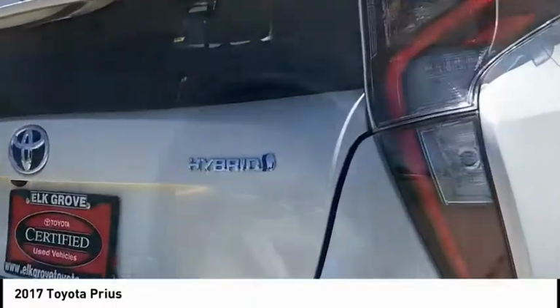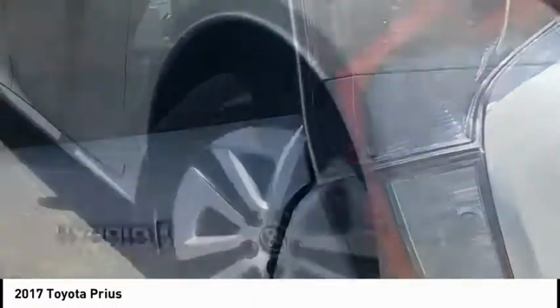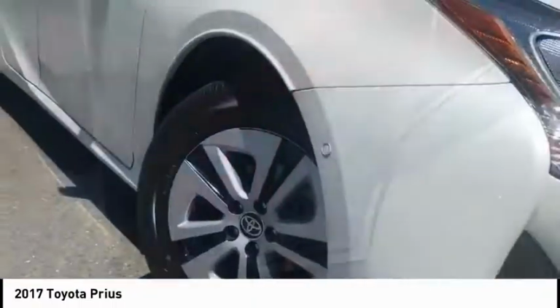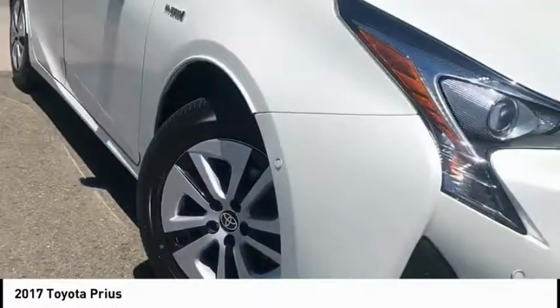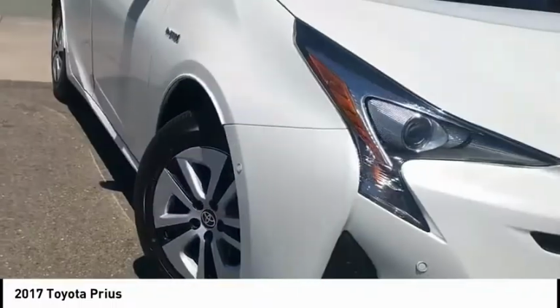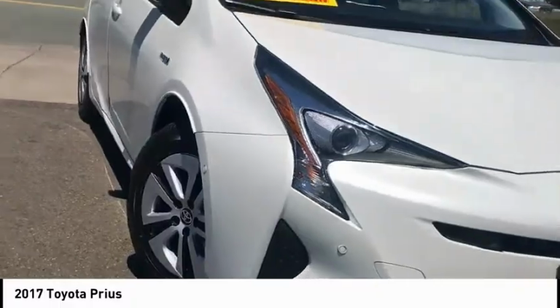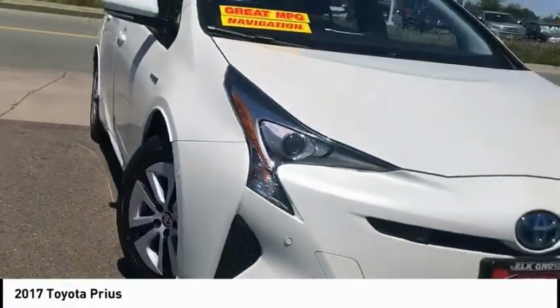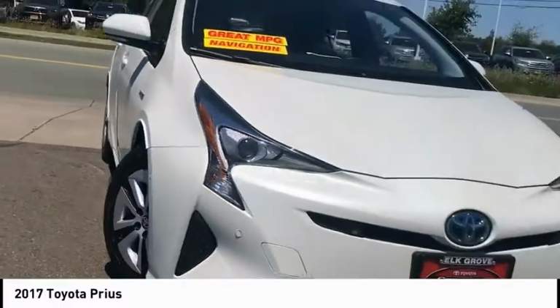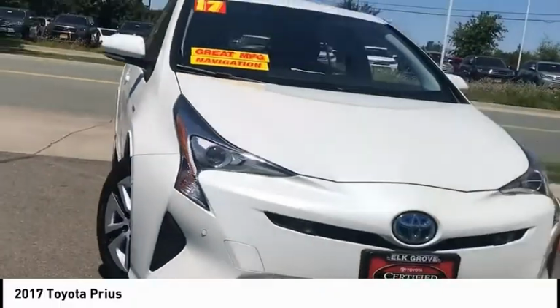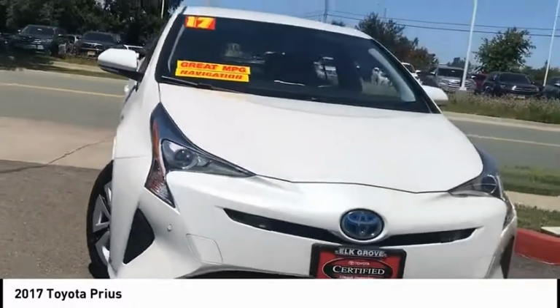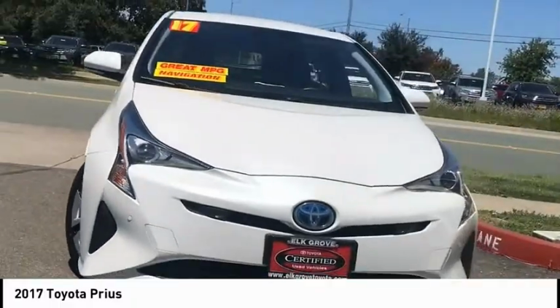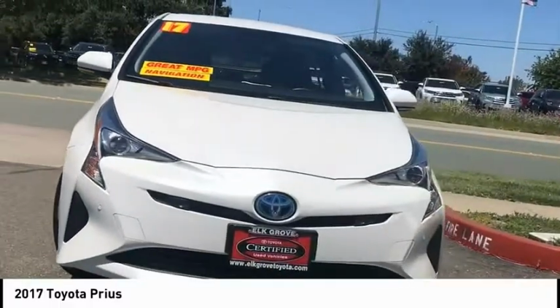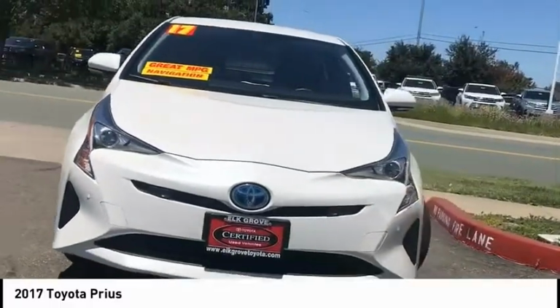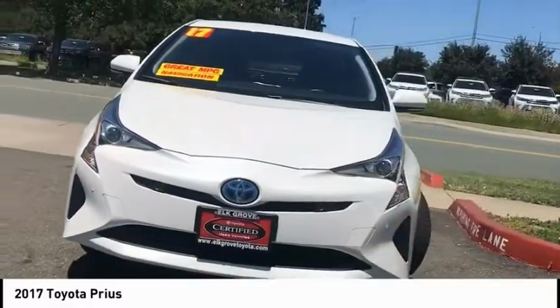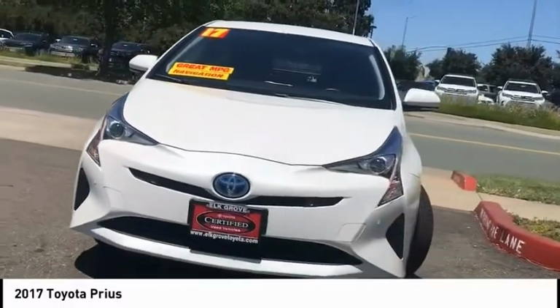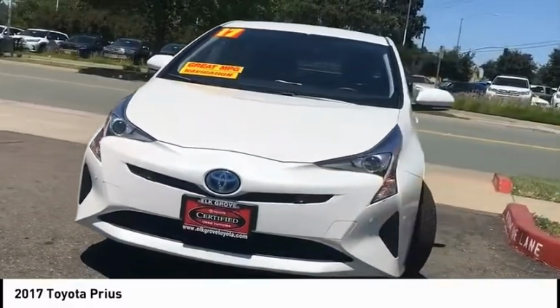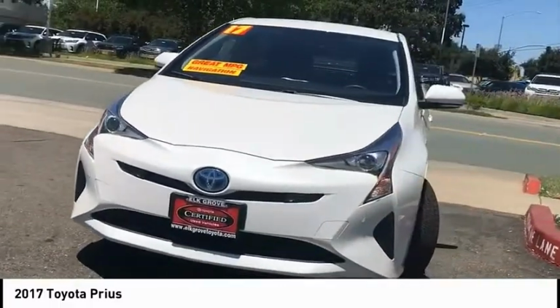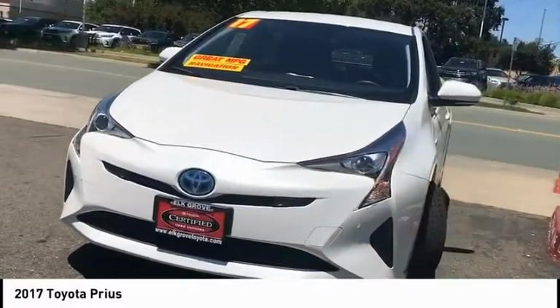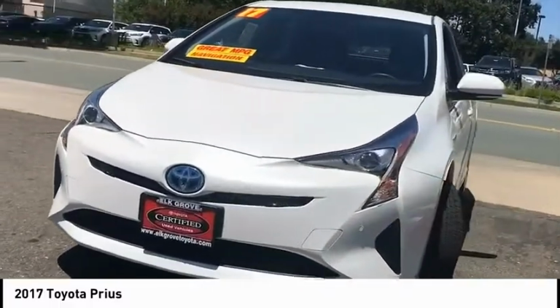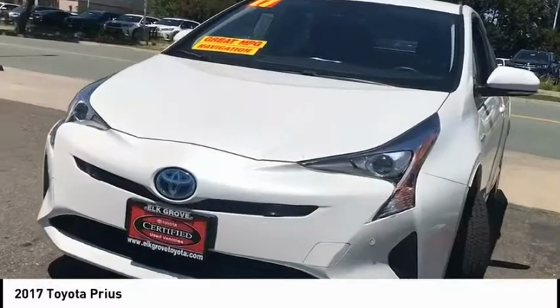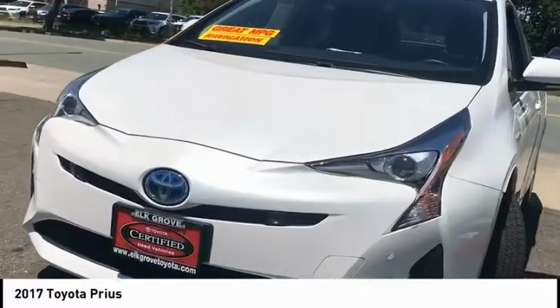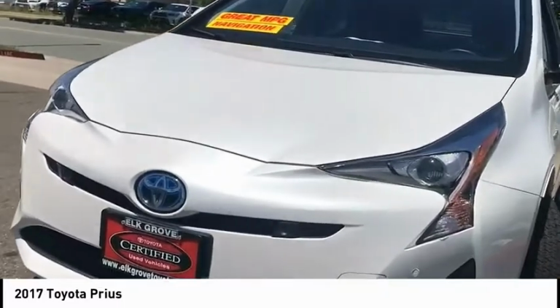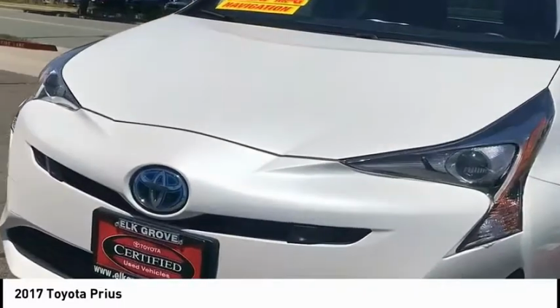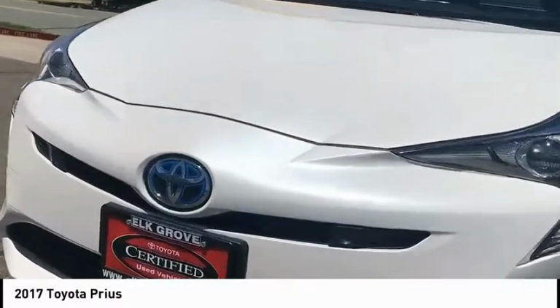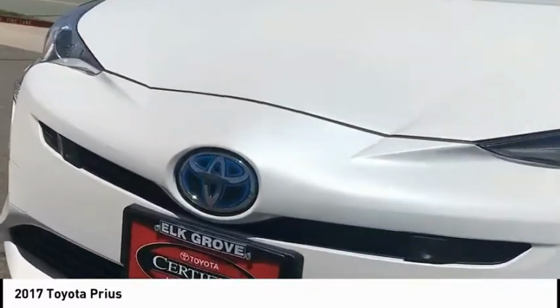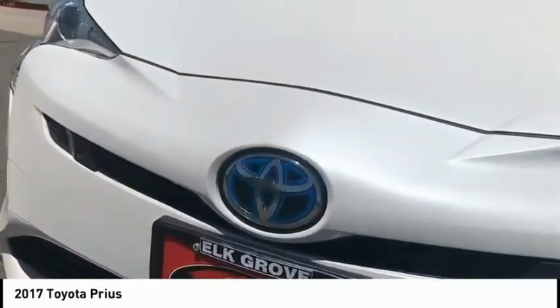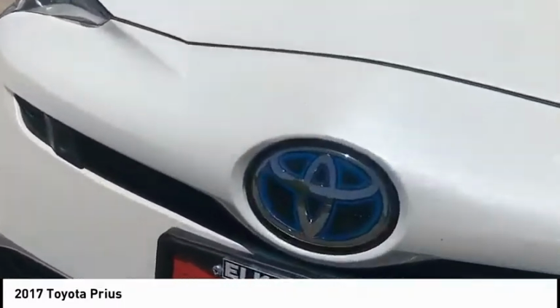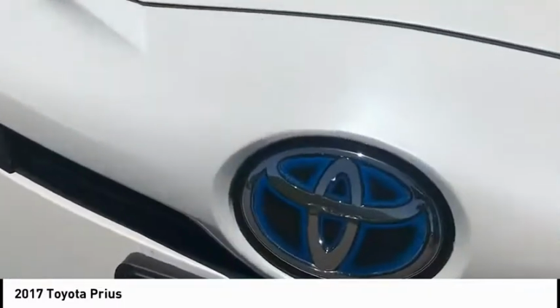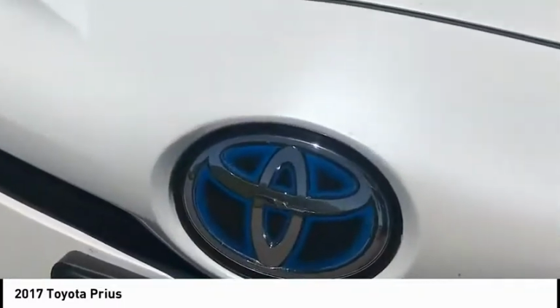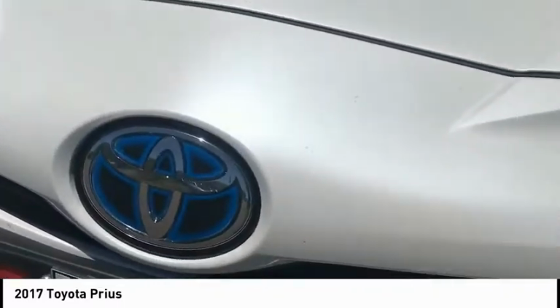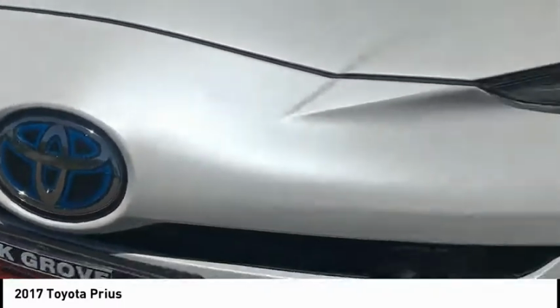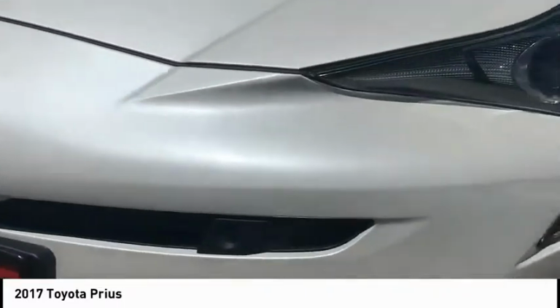One reason for its EPA-estimated combined 50 miles per gallon rating. And is priced below $25,000. This vehicle has less than 50,000 miles. Come take a test drive today.